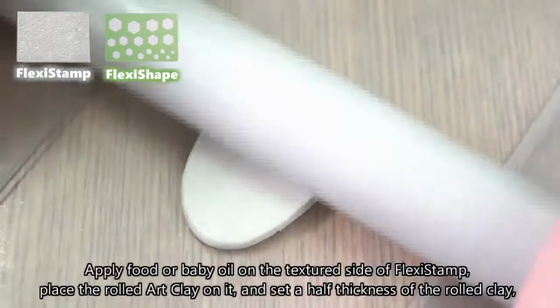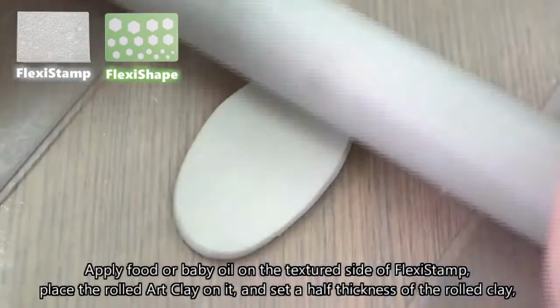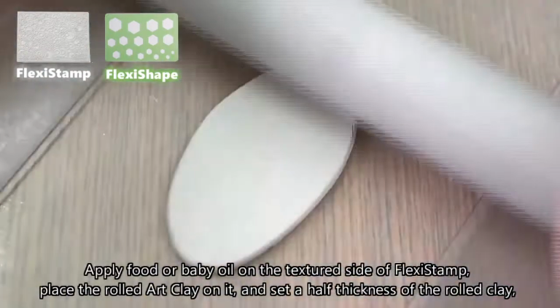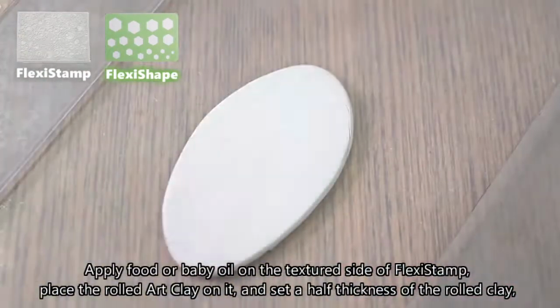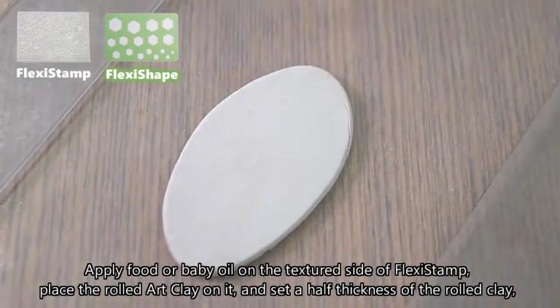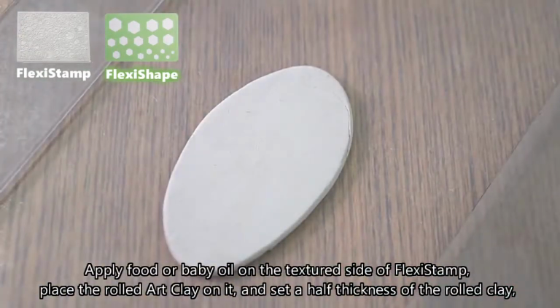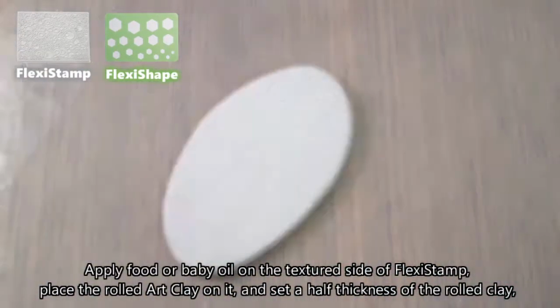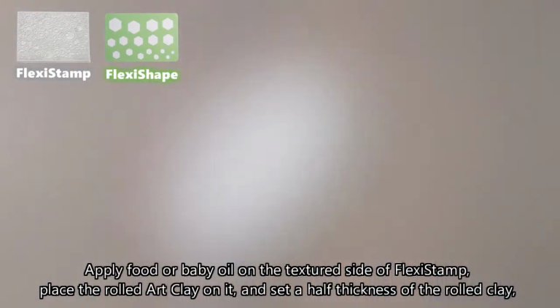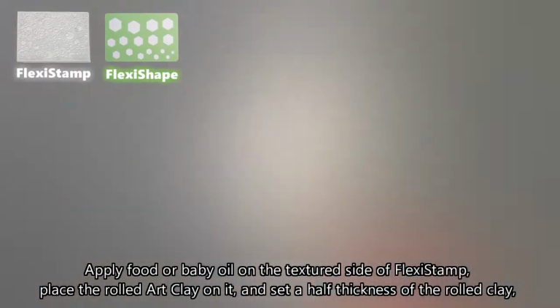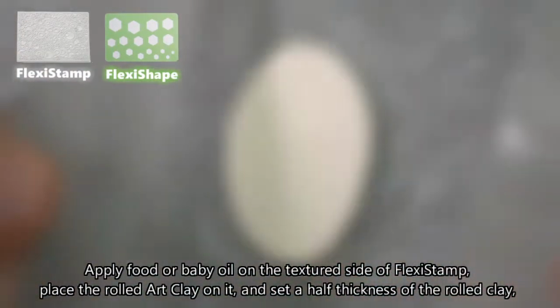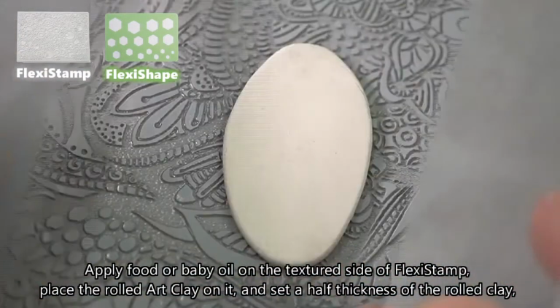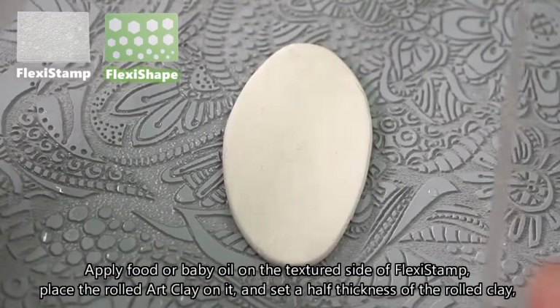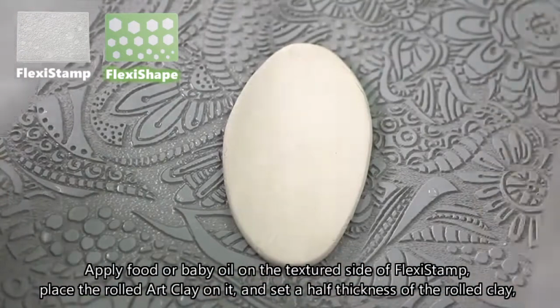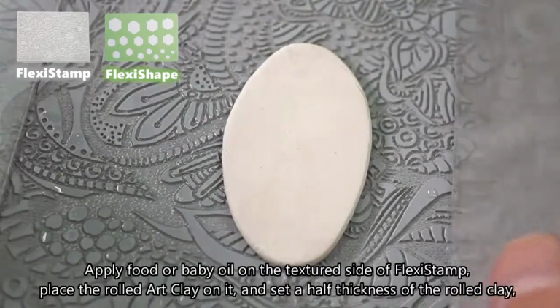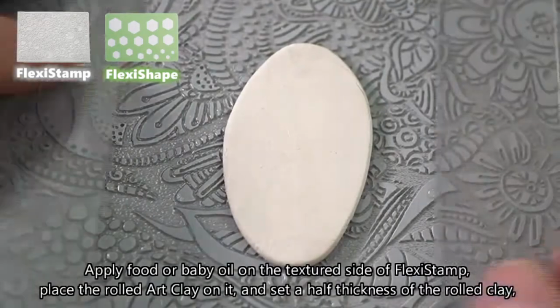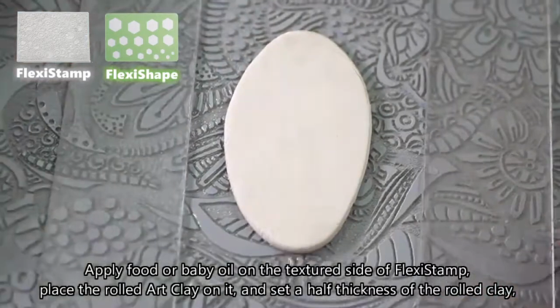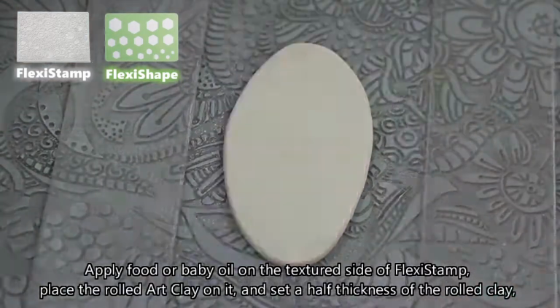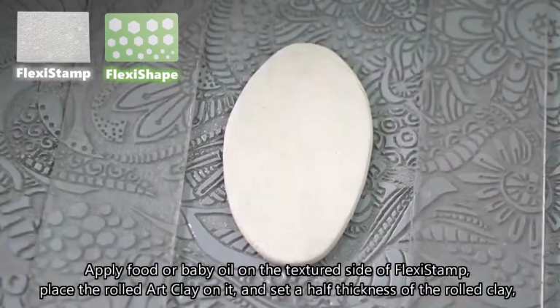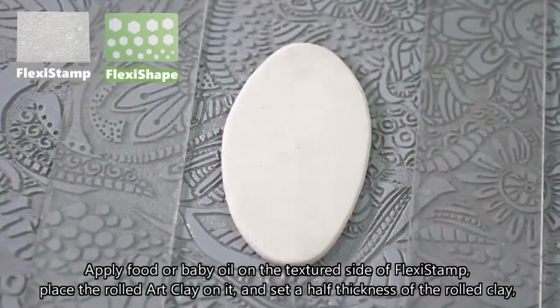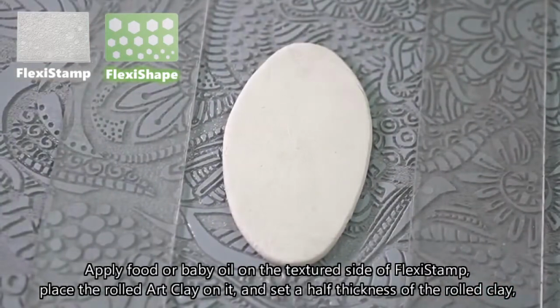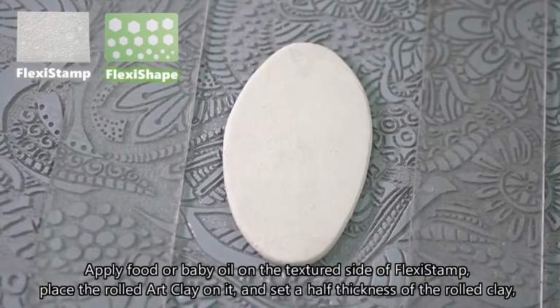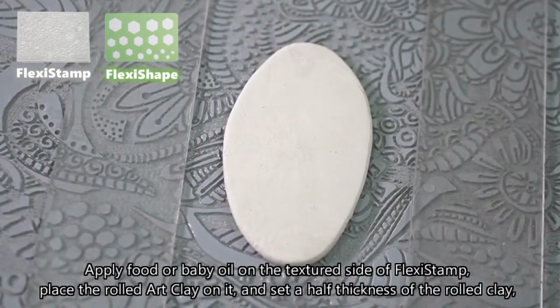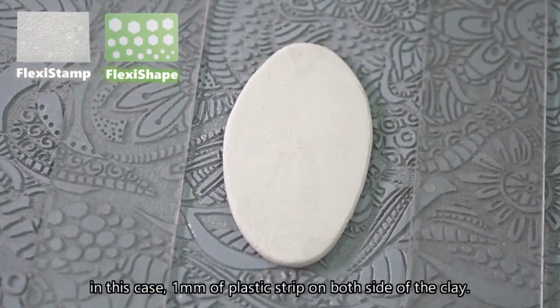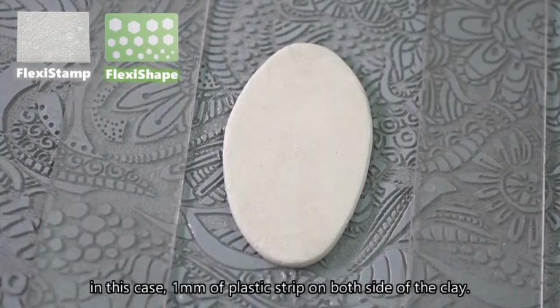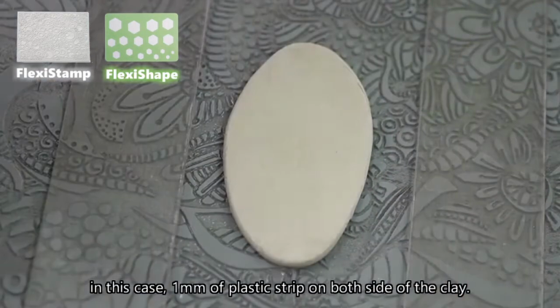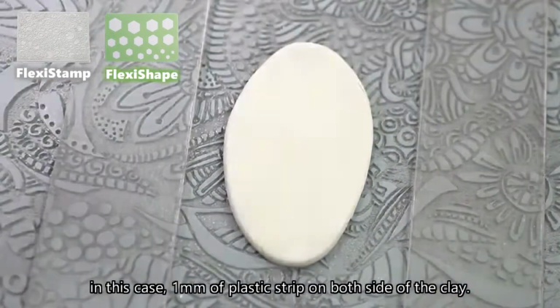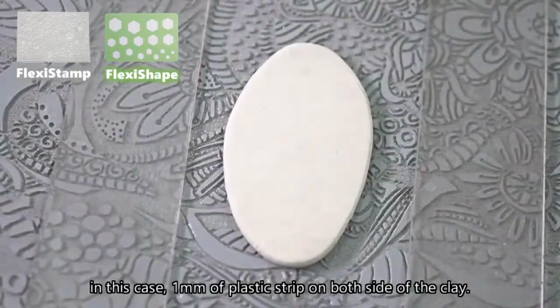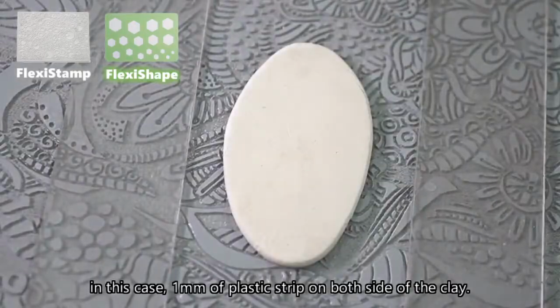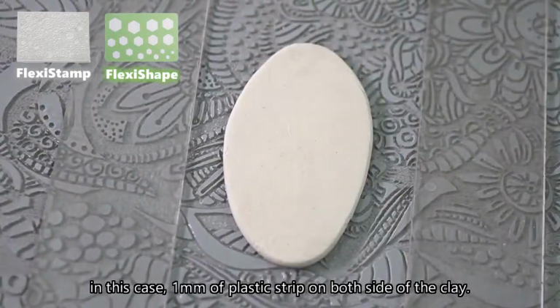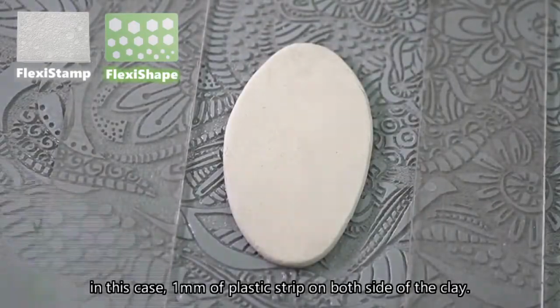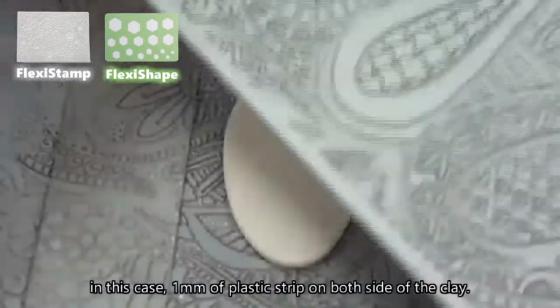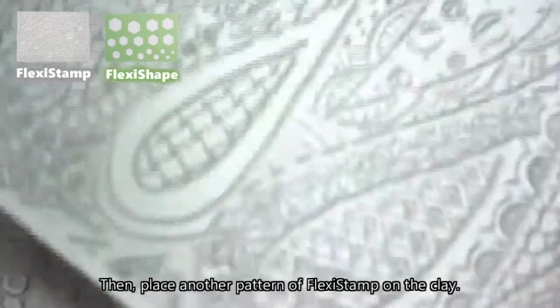Apply food or baby oil on the textured side of the flexi stamp. Place the rolled art clay on it and set half the thickness of the rolled clay — in this case, 1 millimeter of plastic strip on both sides of the clay.